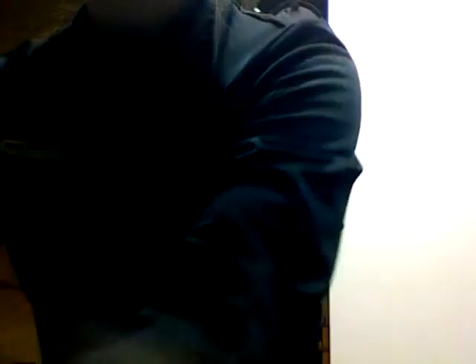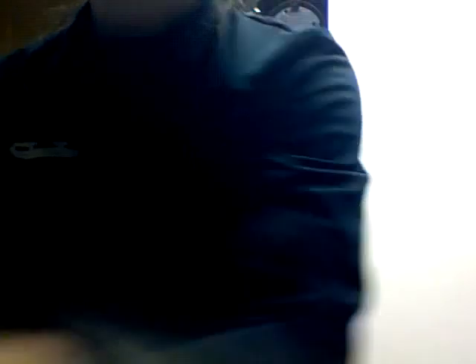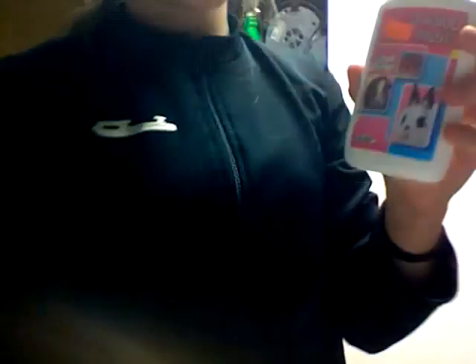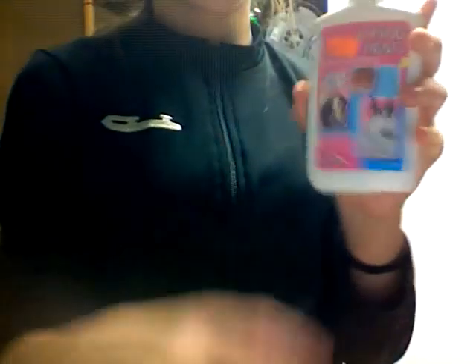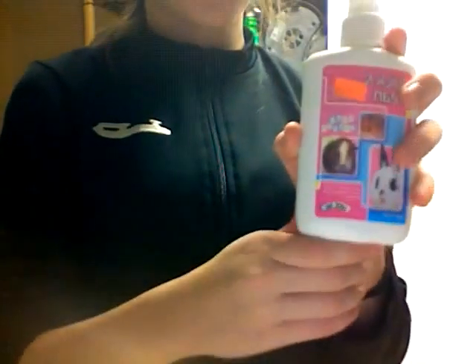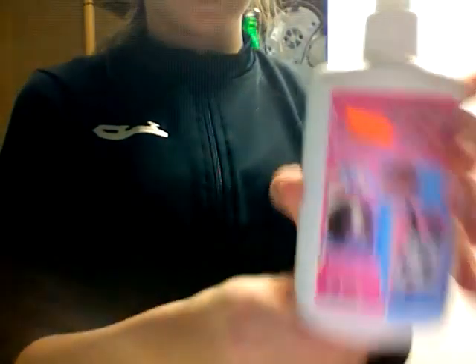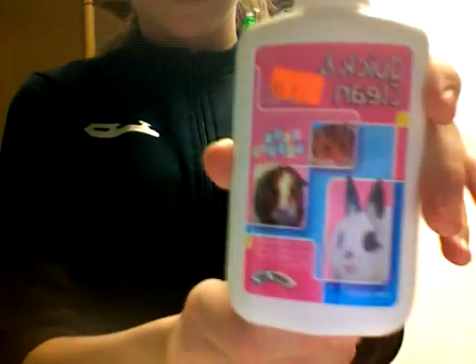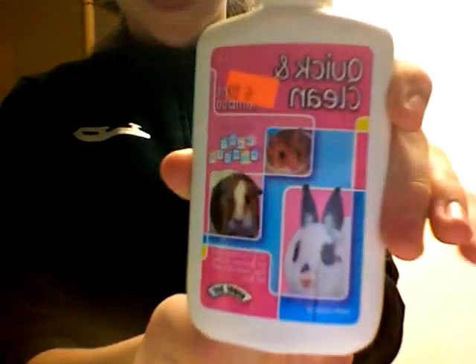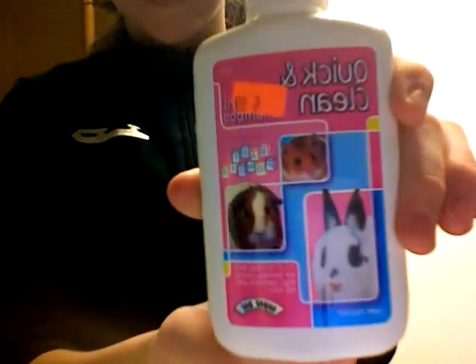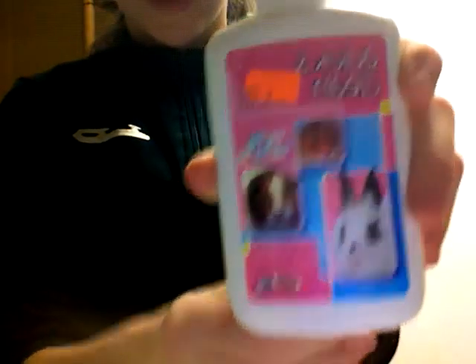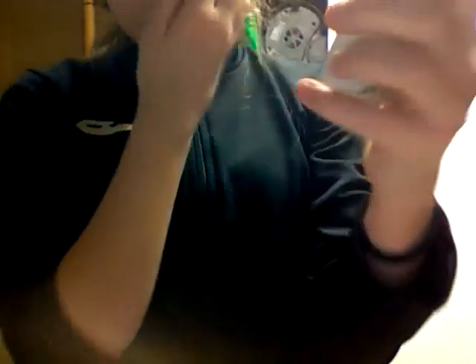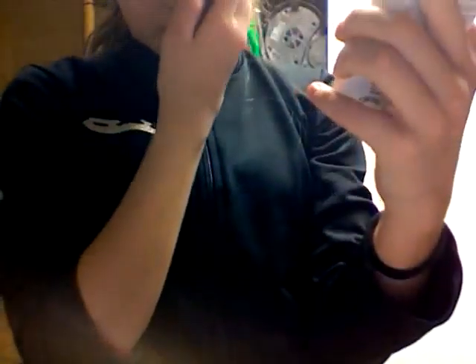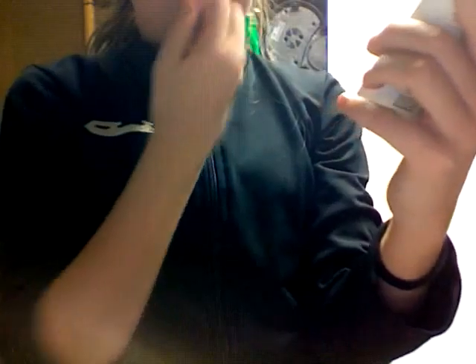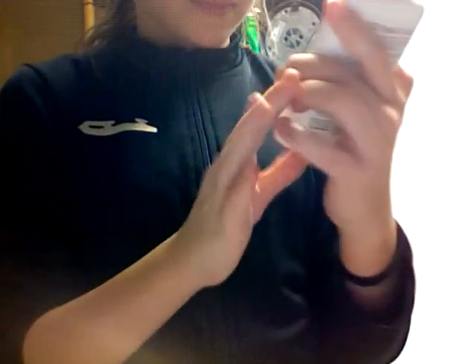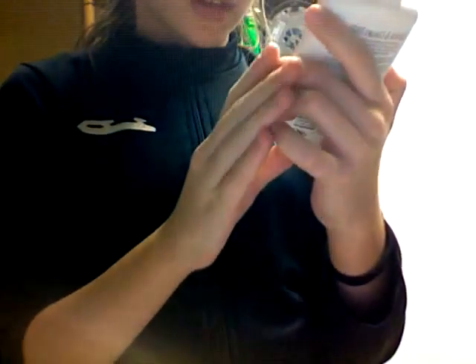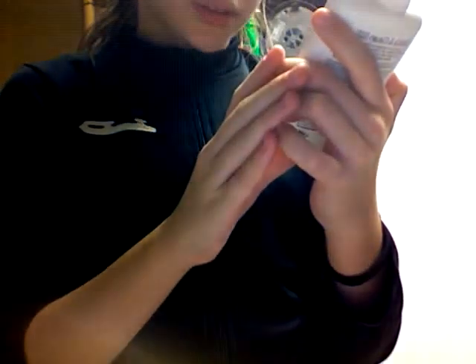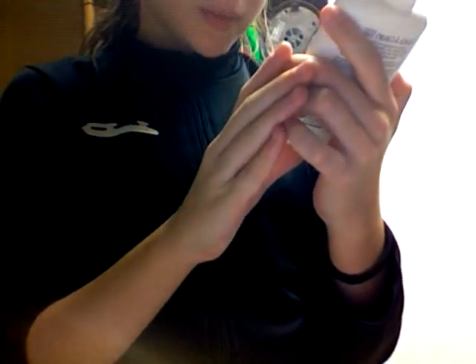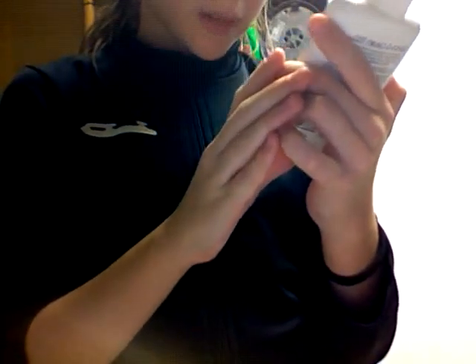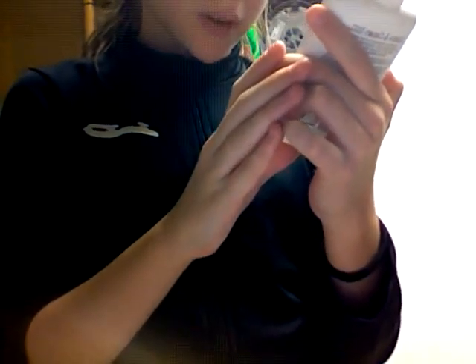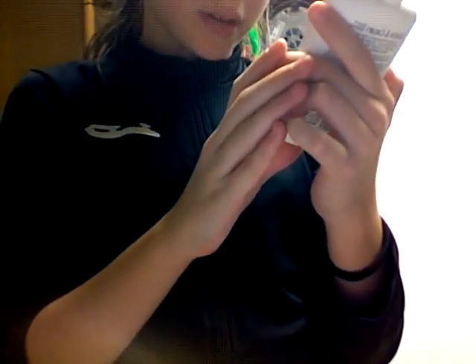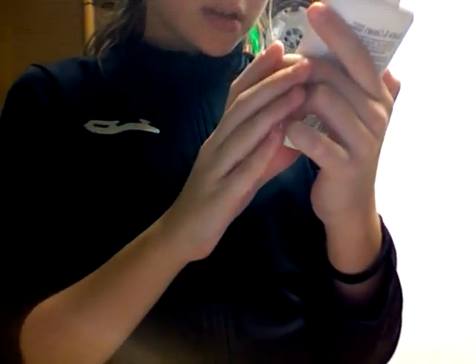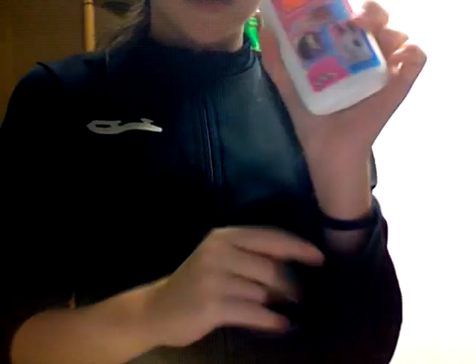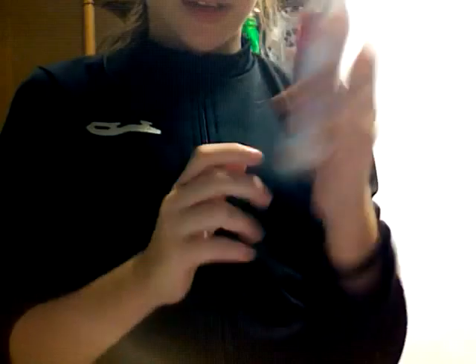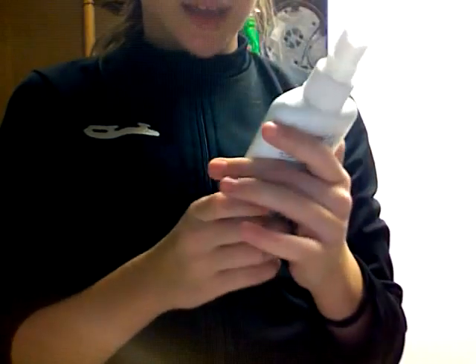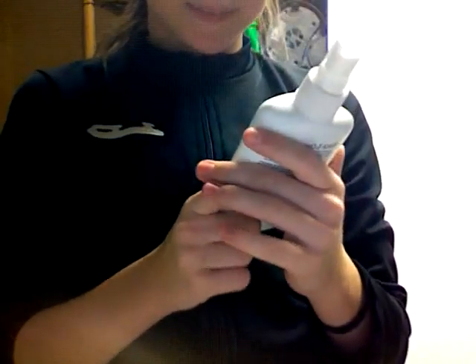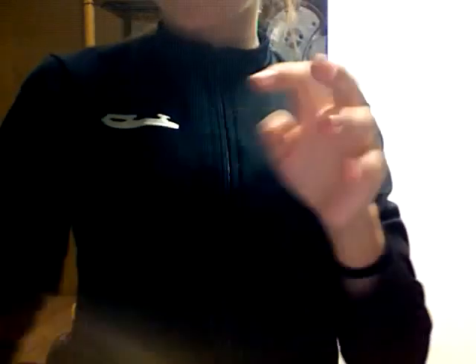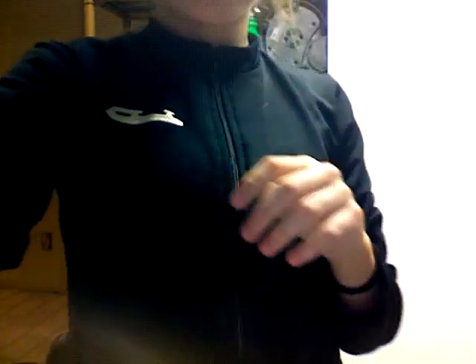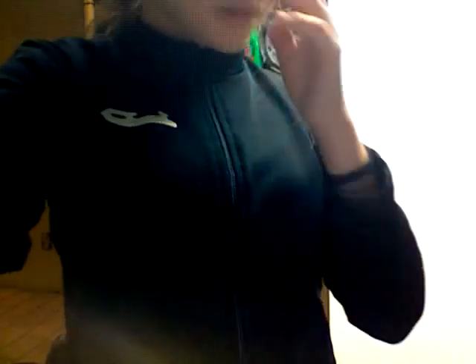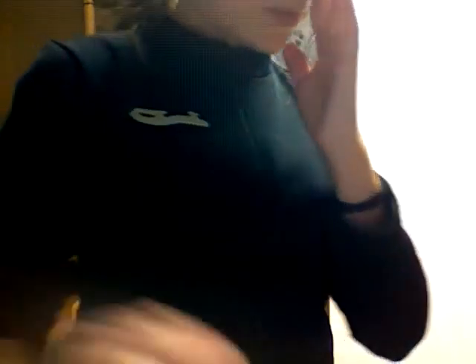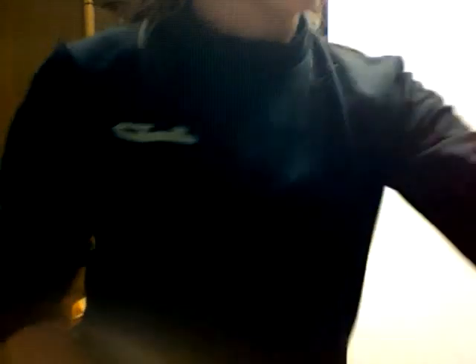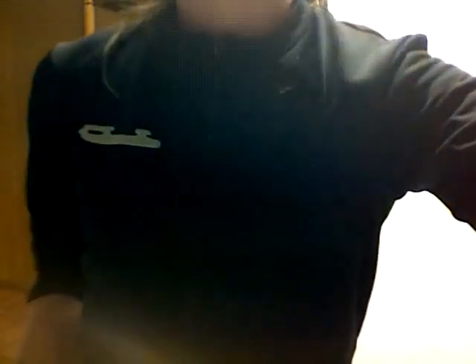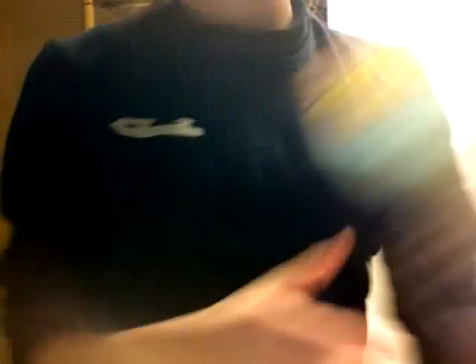I also got this instant shampoo. It's very good, and it's tearless, and my hamster smells really good after it, so it's good.